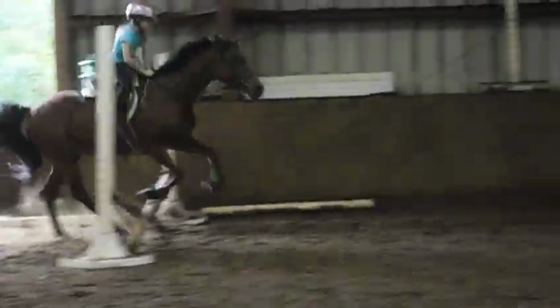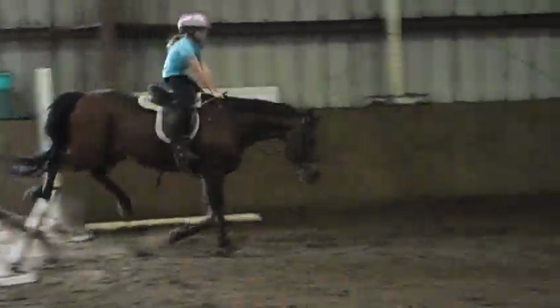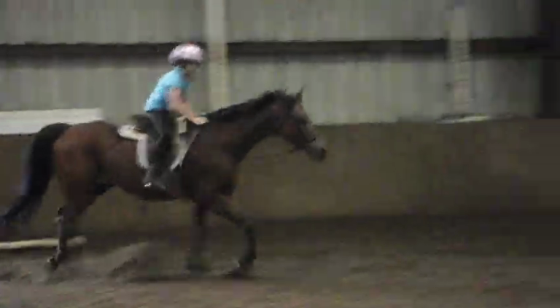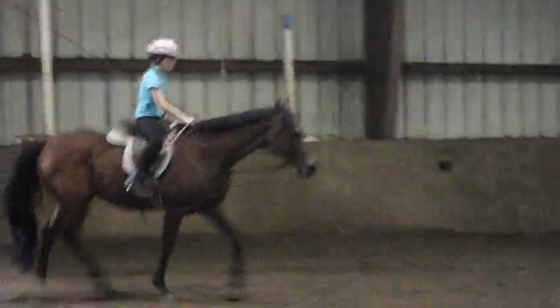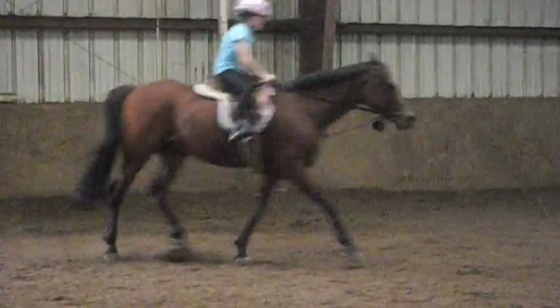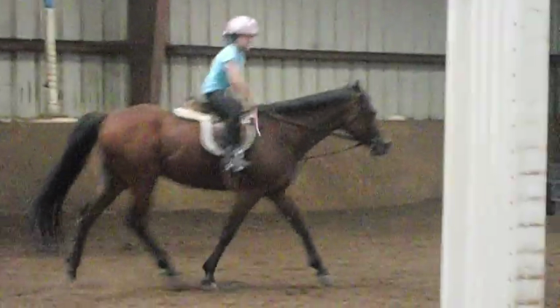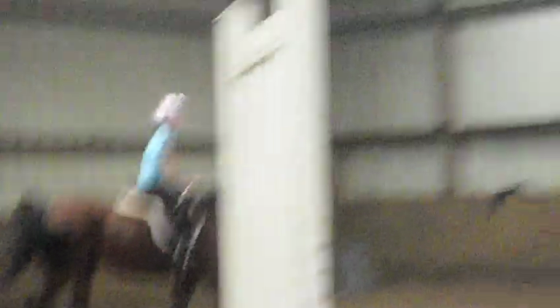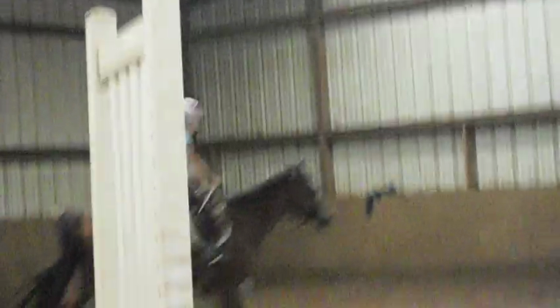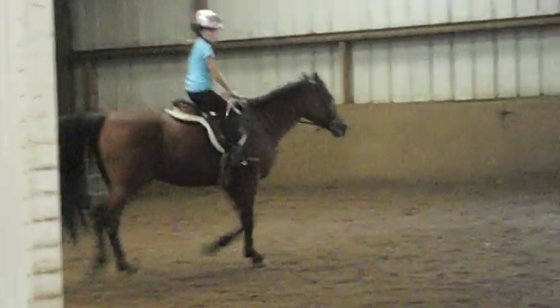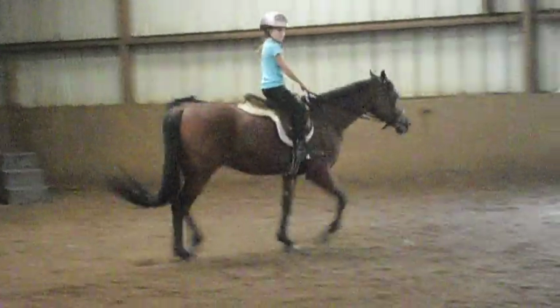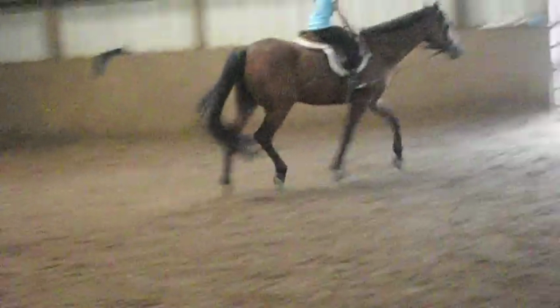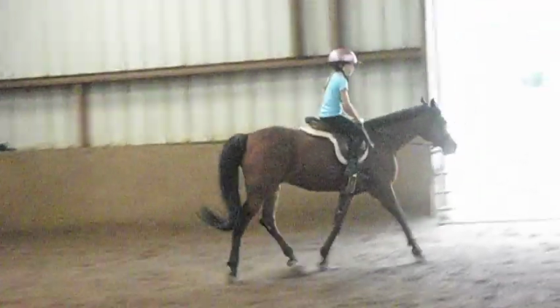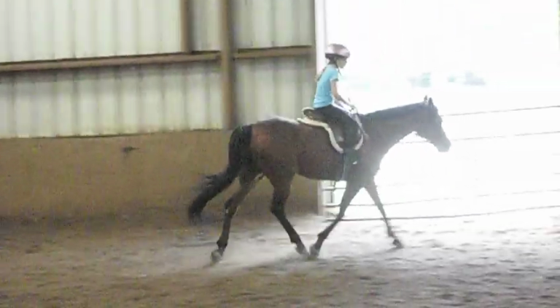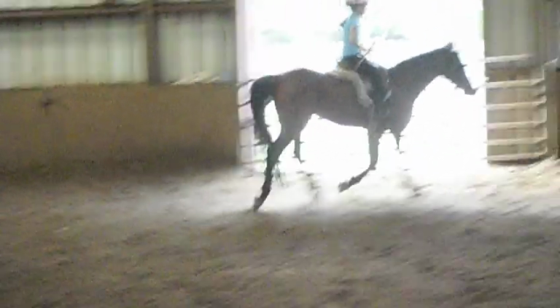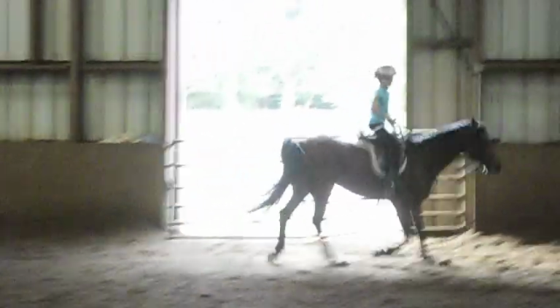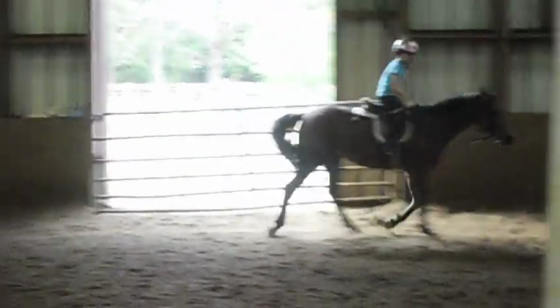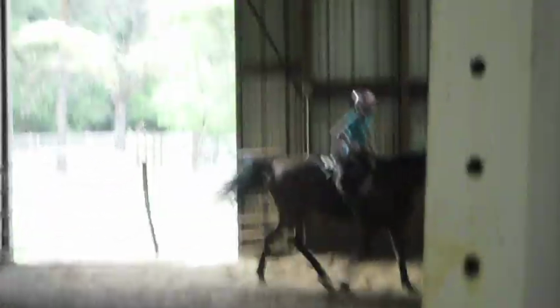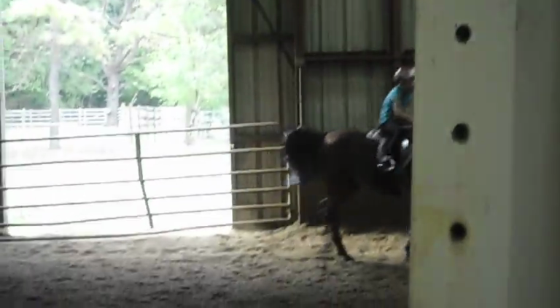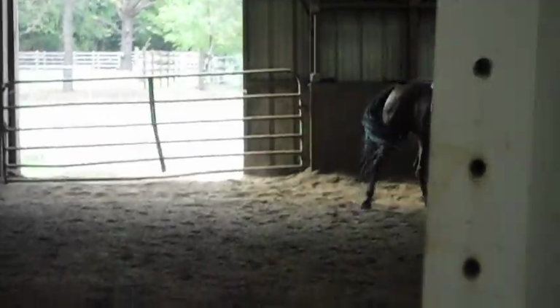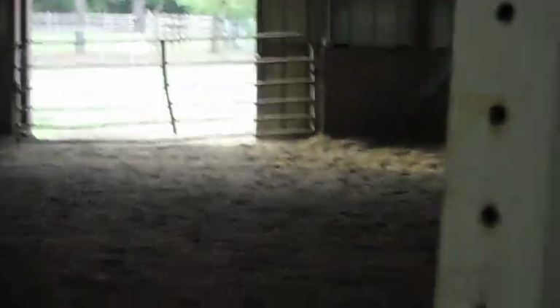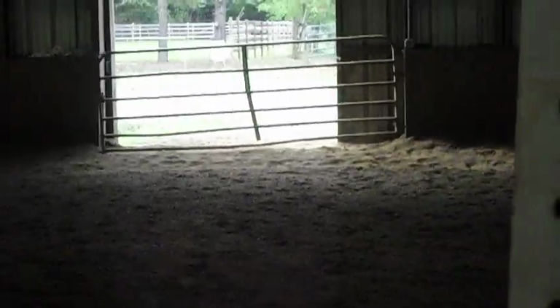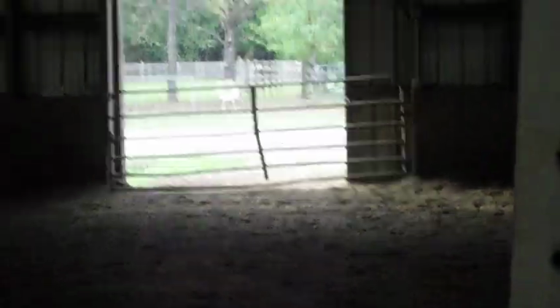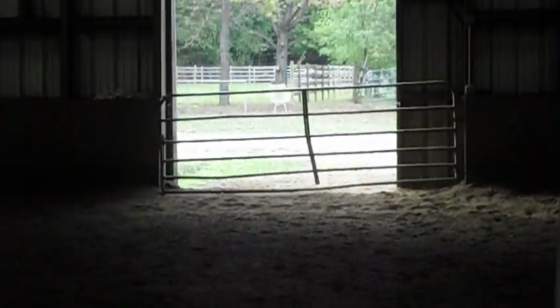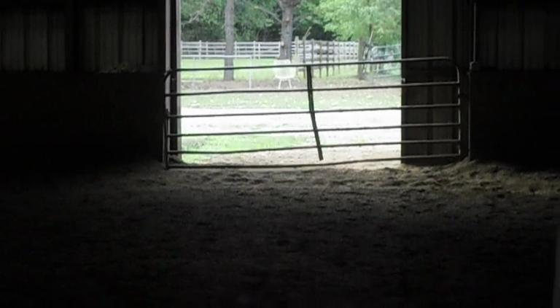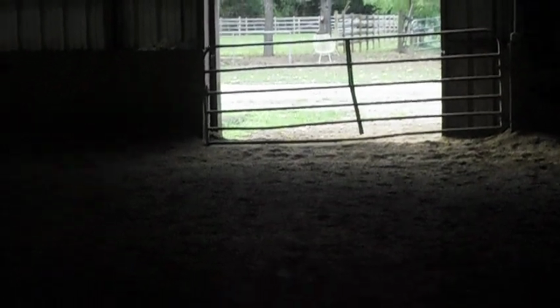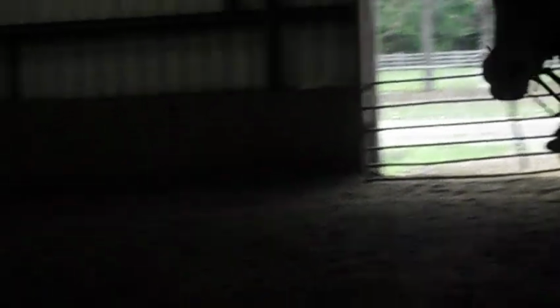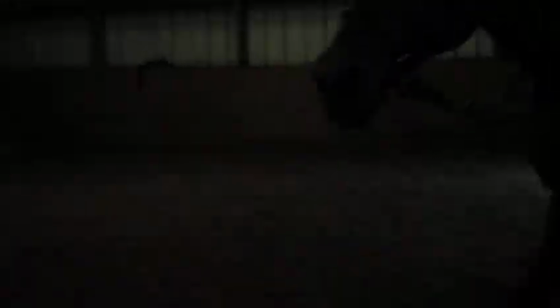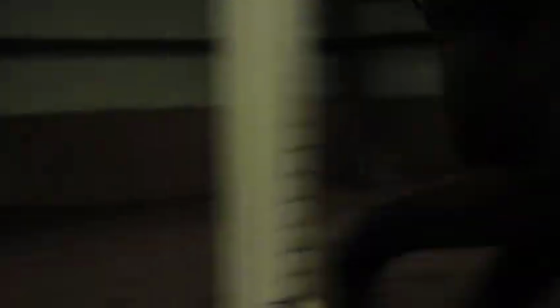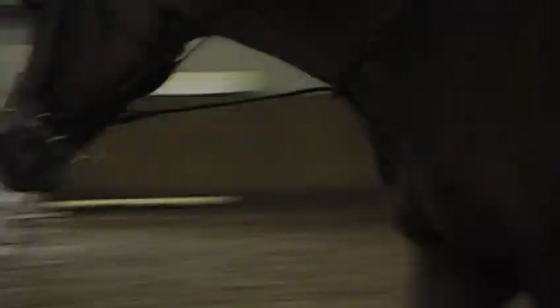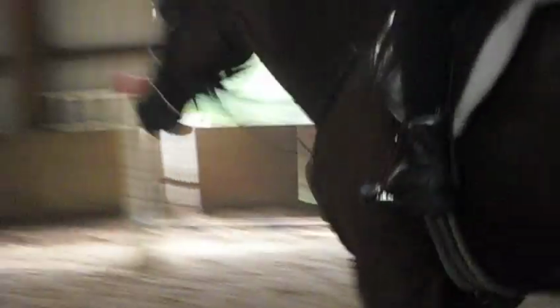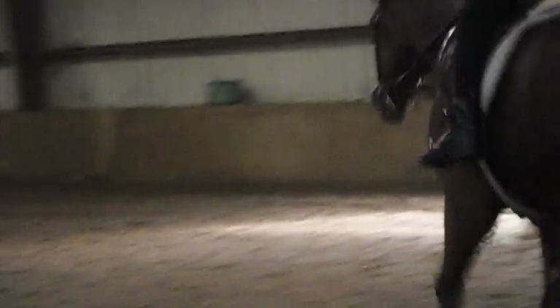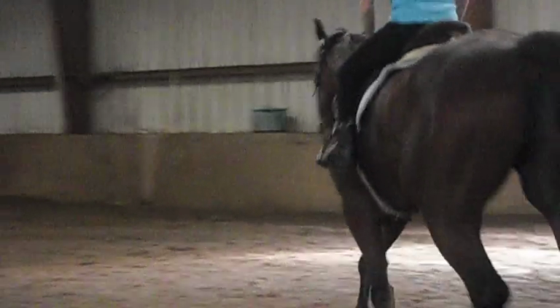Left rein. Out to the corner. I'd rather you trot and get pretty corners than just canter the jumps and have sucky corners, okay? Up. Now you need to ride straight to the exit on the door.